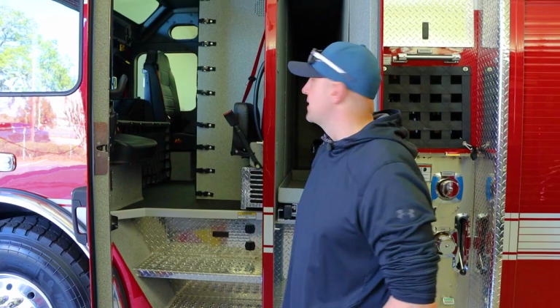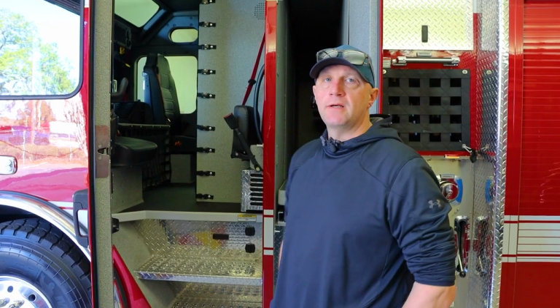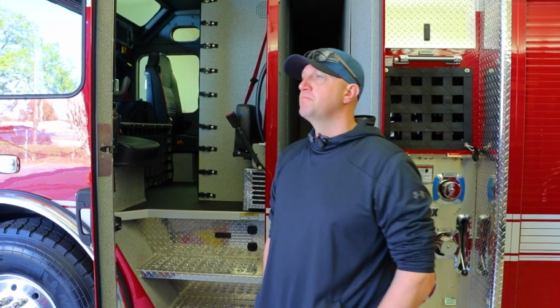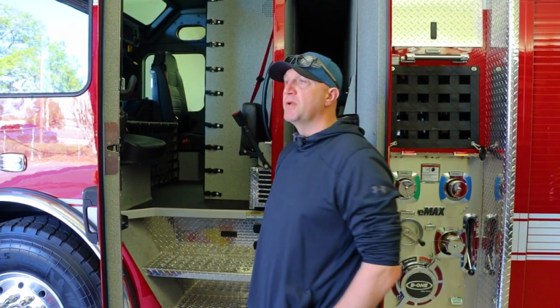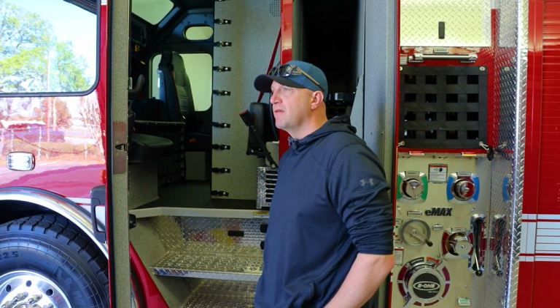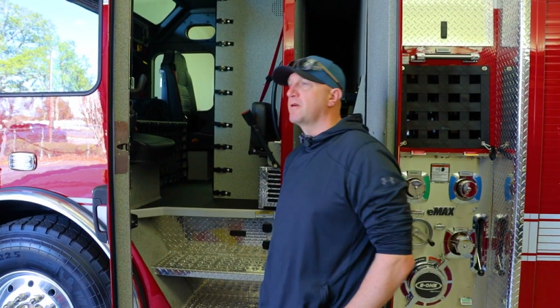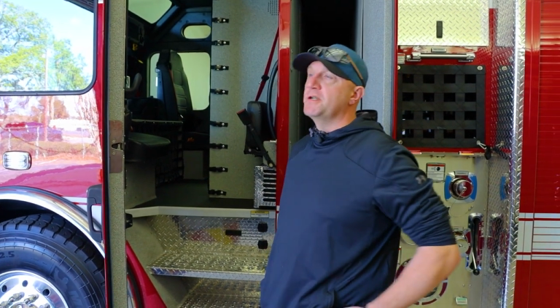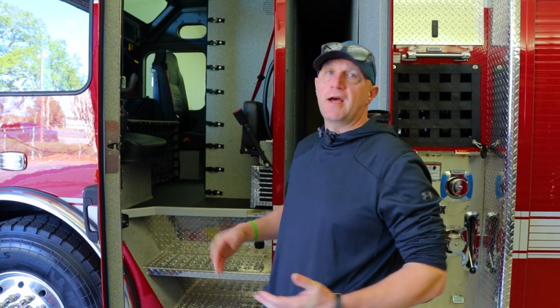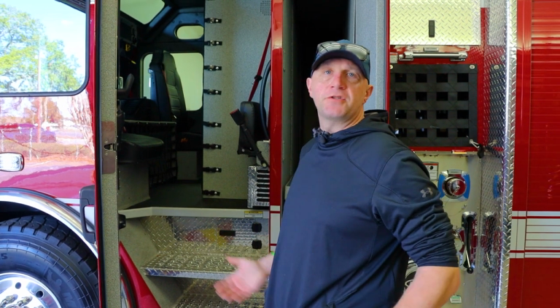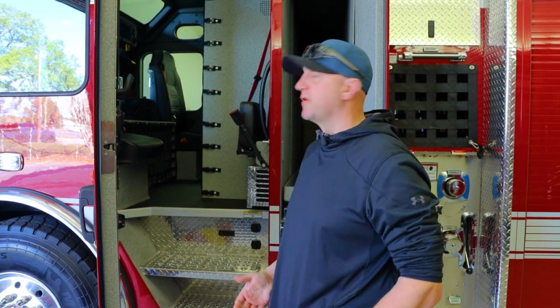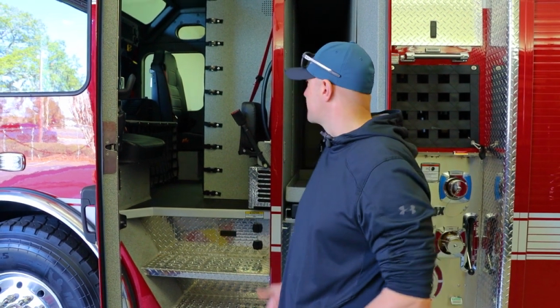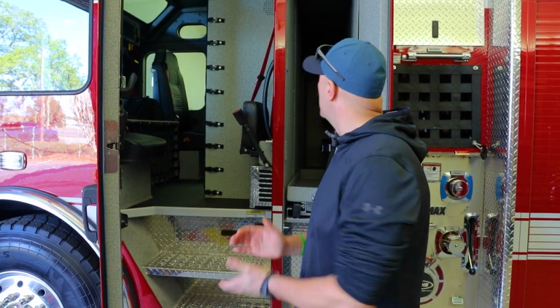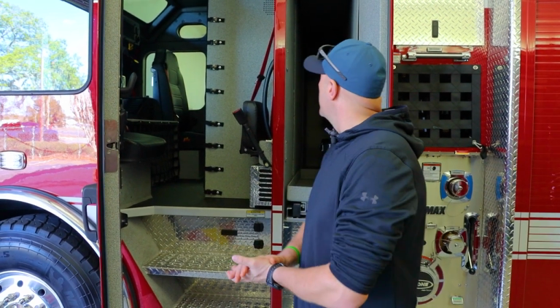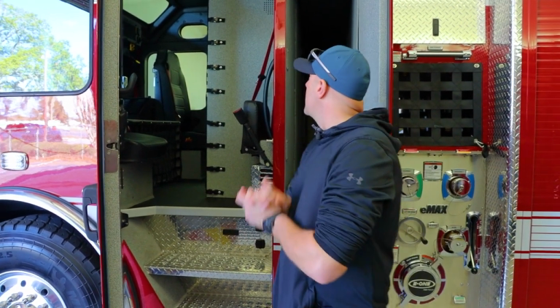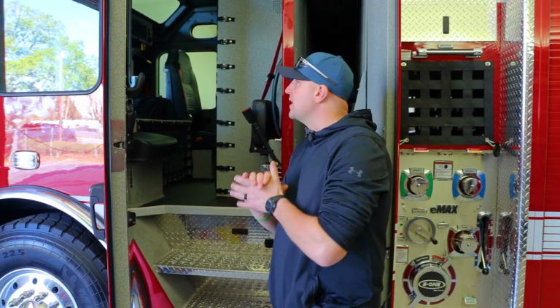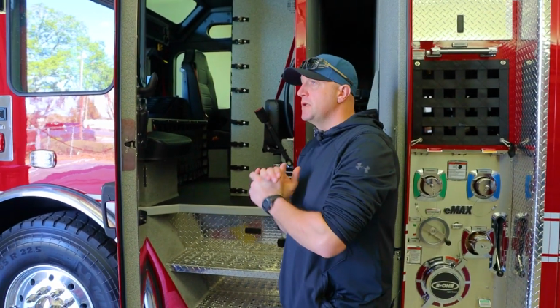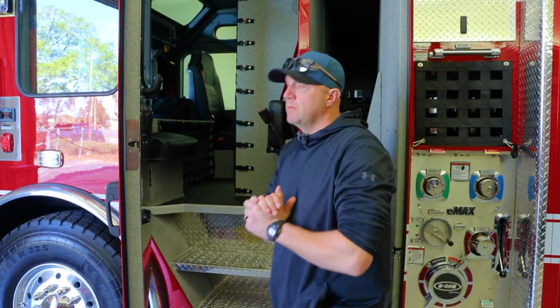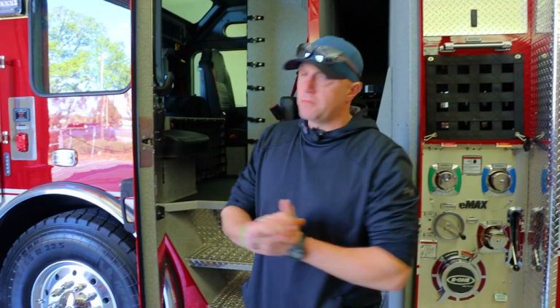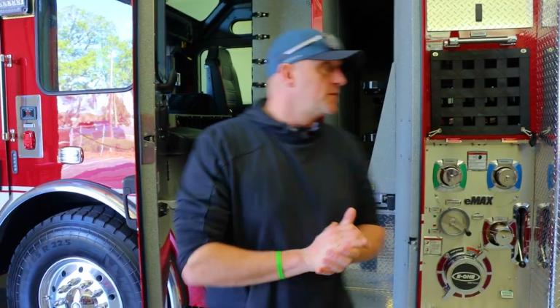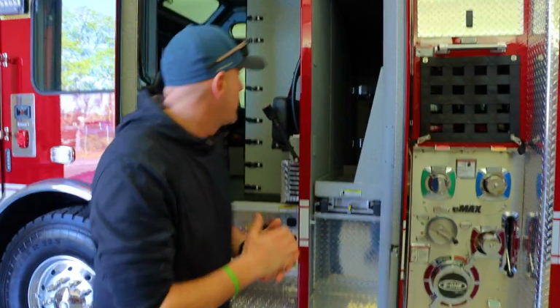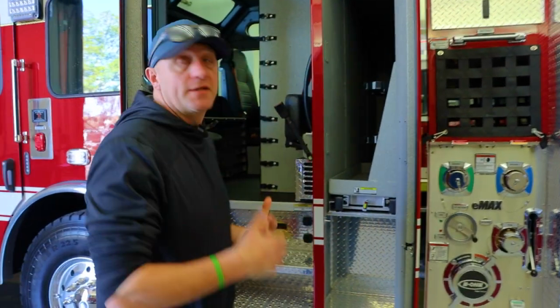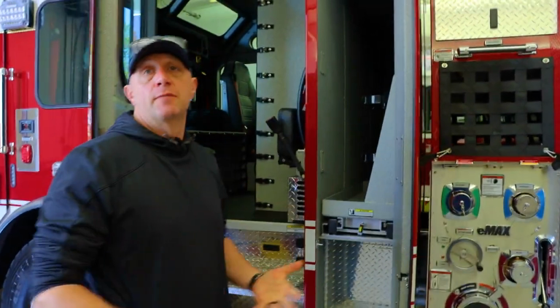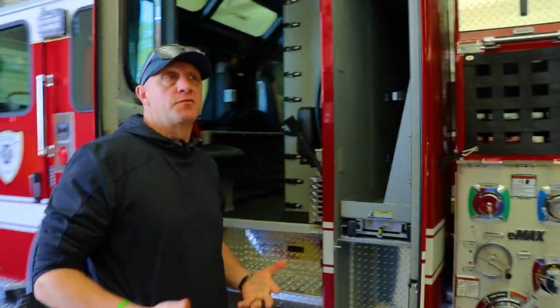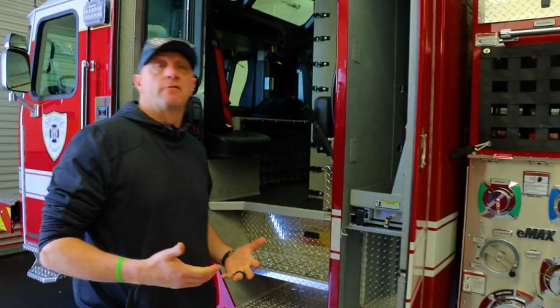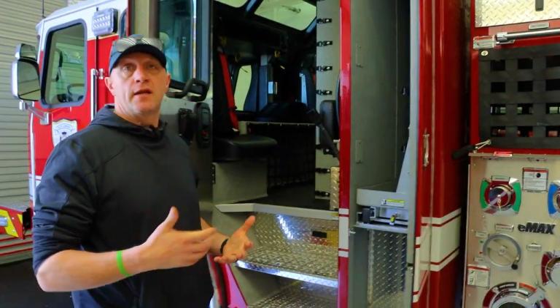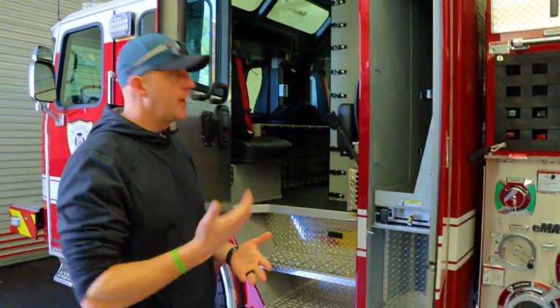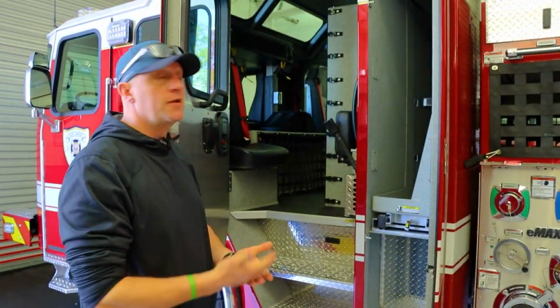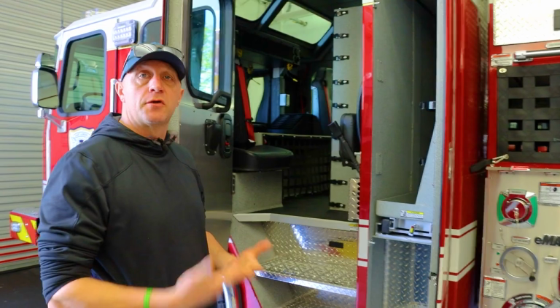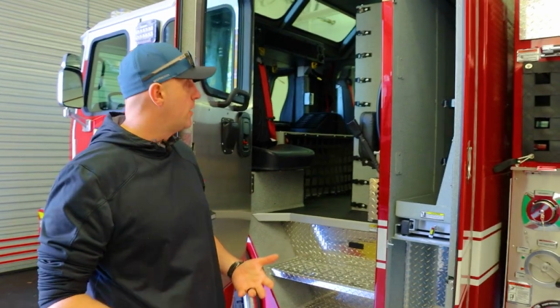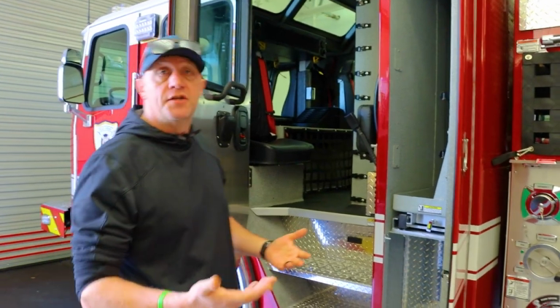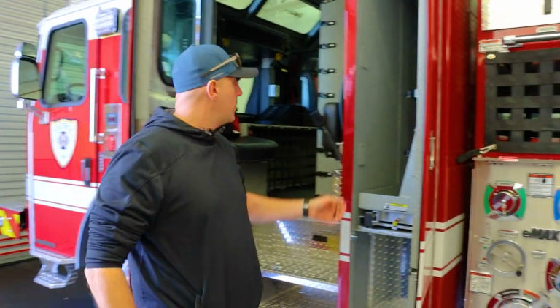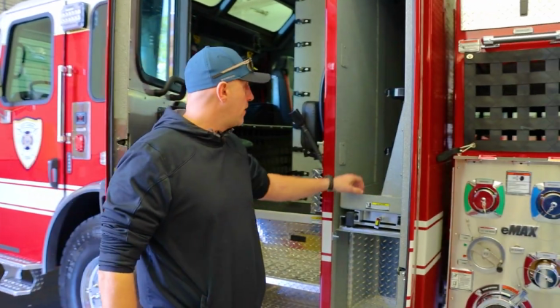In clean cabs, I would see an up-and-coming thing with all the carcinogens and the high cancer rate from firefighters. So what we did is we decided to start this clean cab process. This is going to be the first one on our fleet. Hopefully every additional engine will follow.